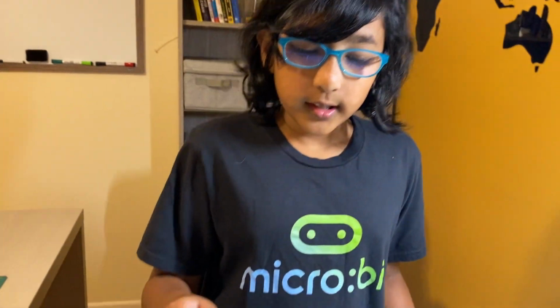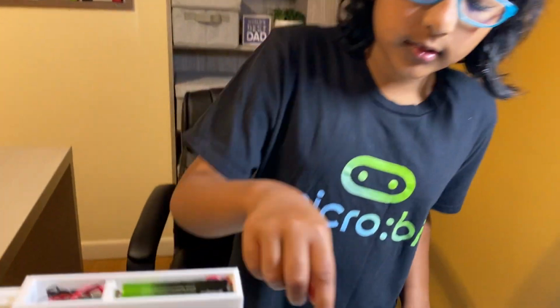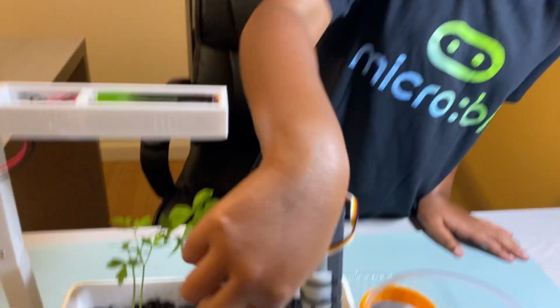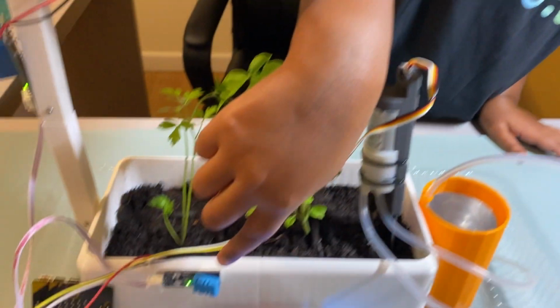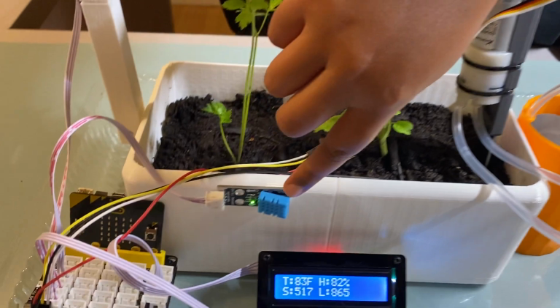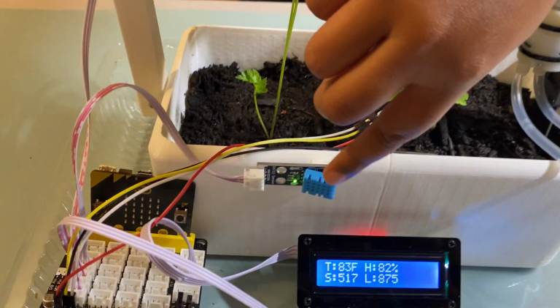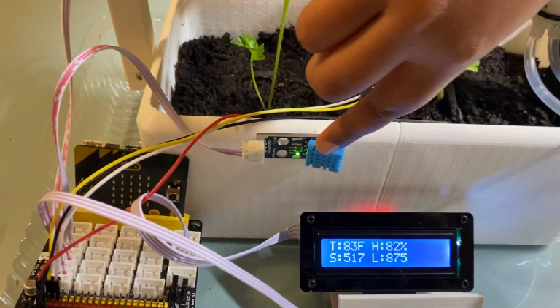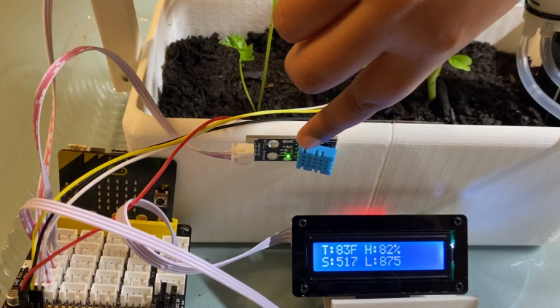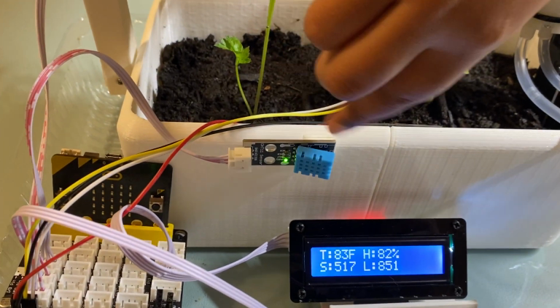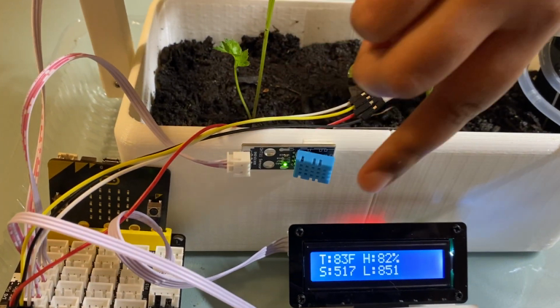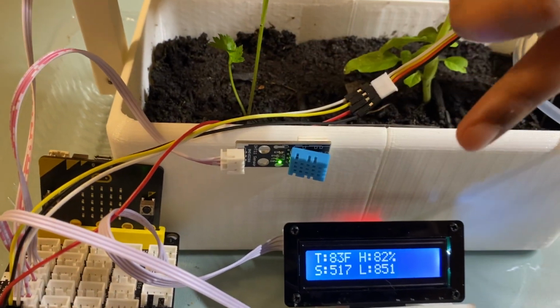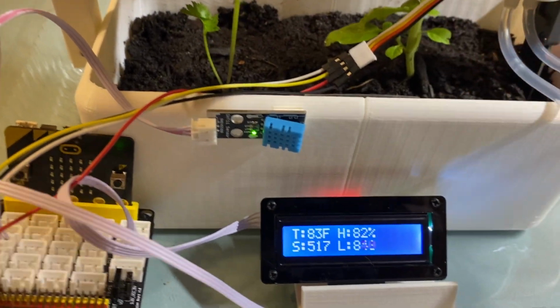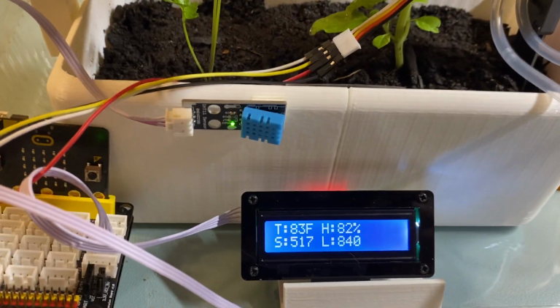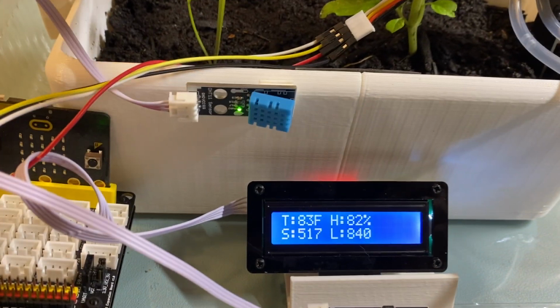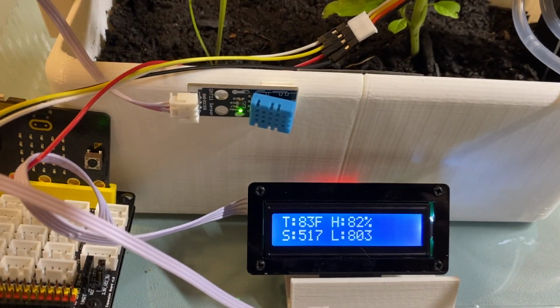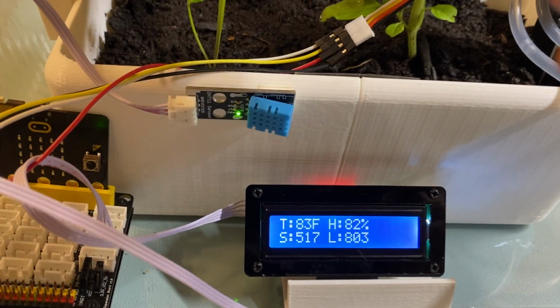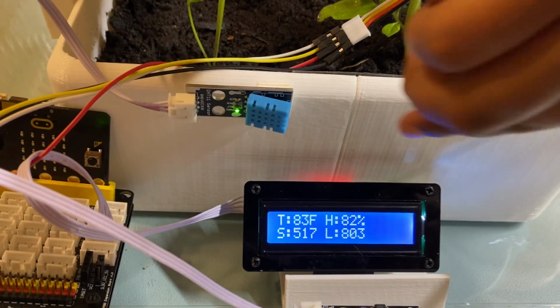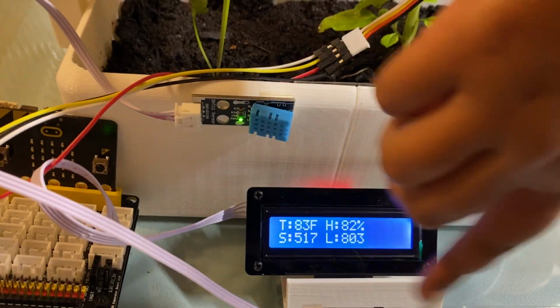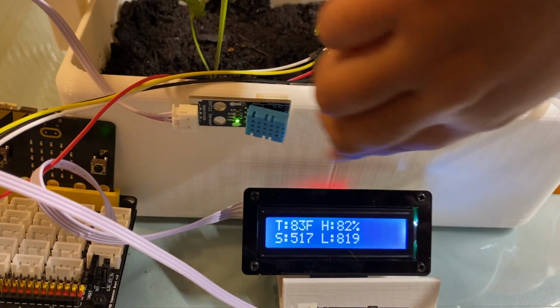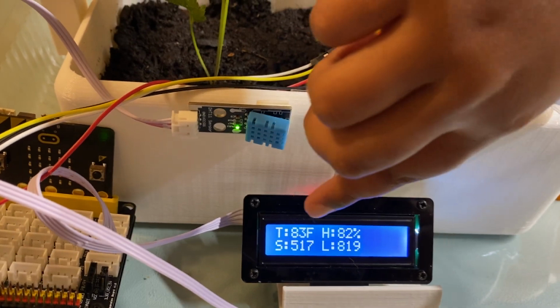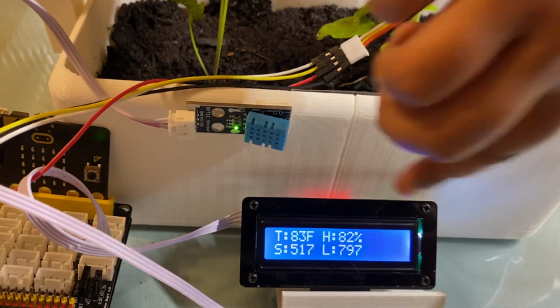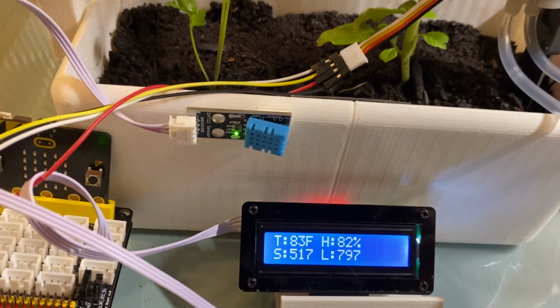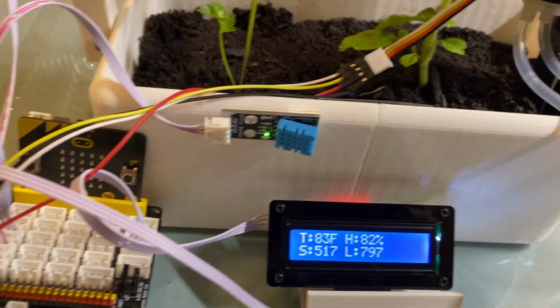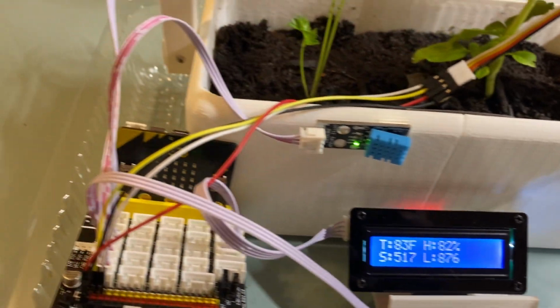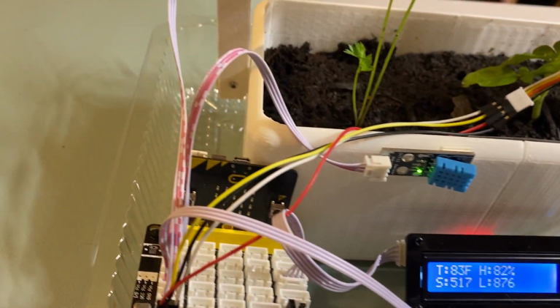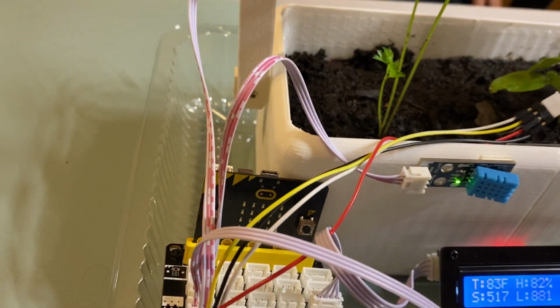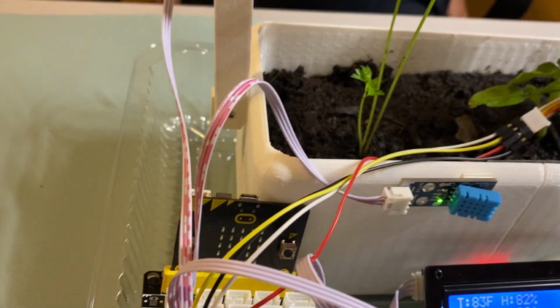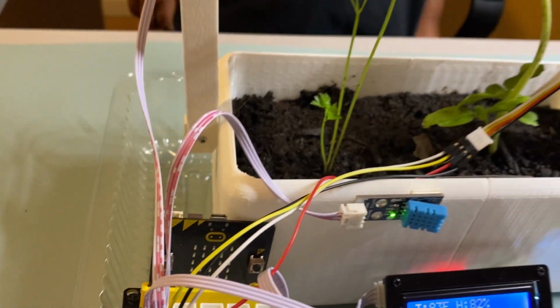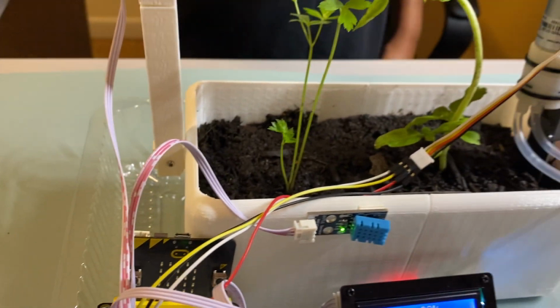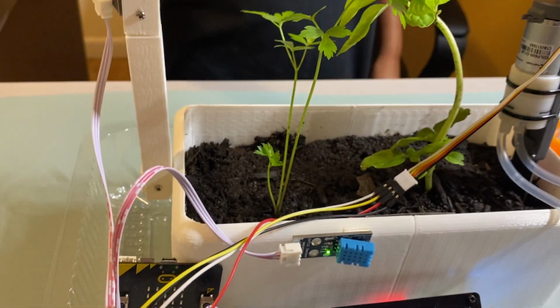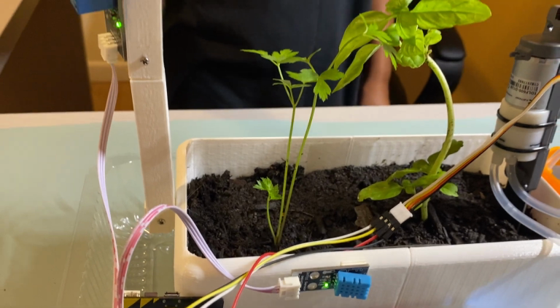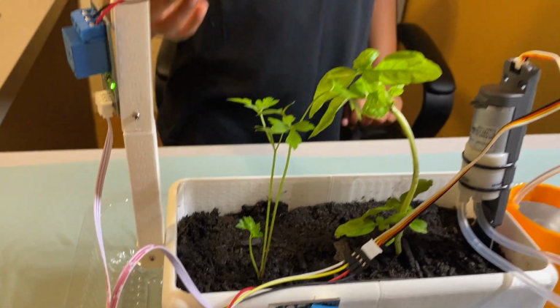I also have a DHT11 to get the temperature and humidity, and an LCD screen to store and display all that data.